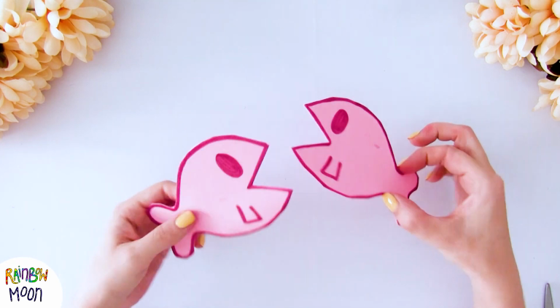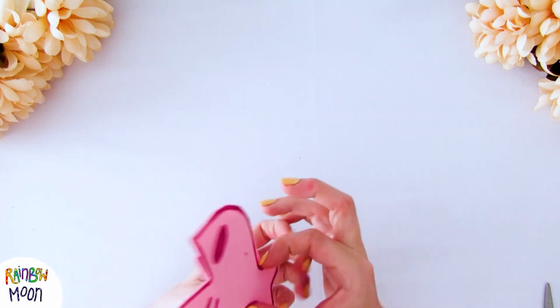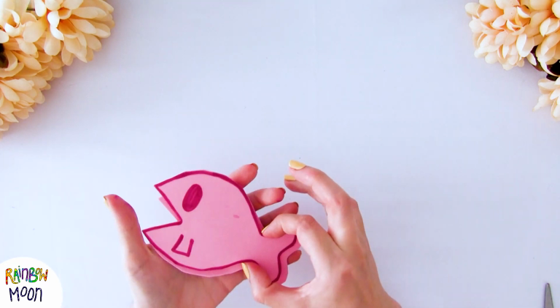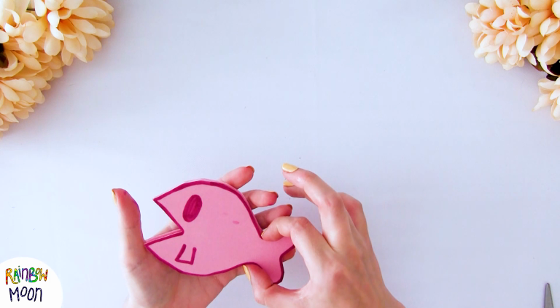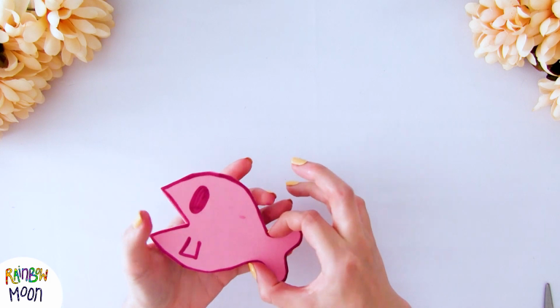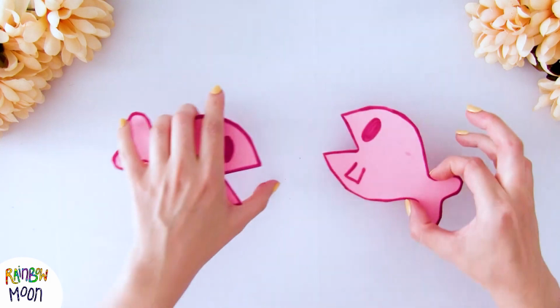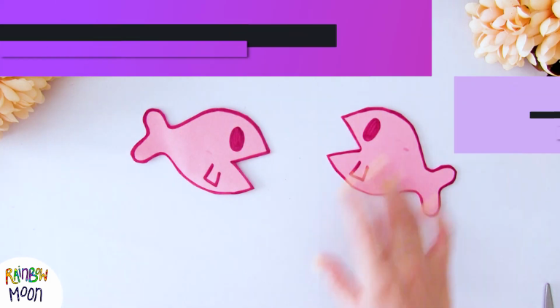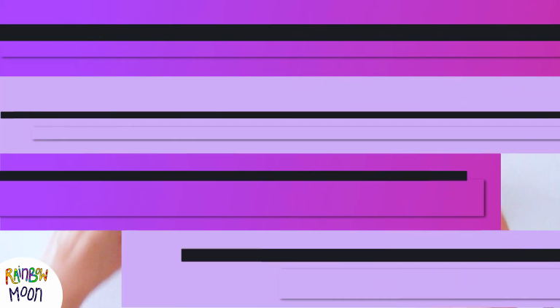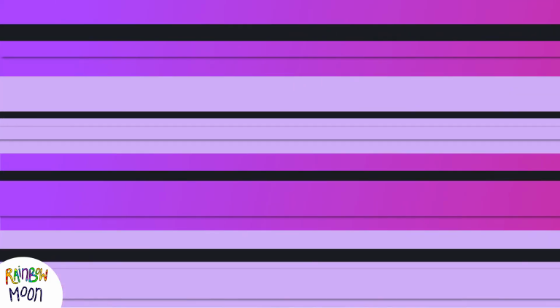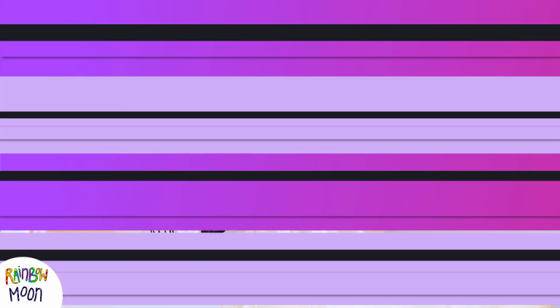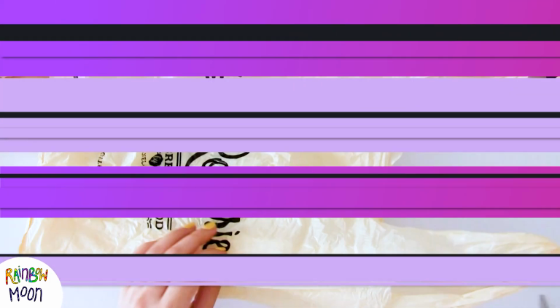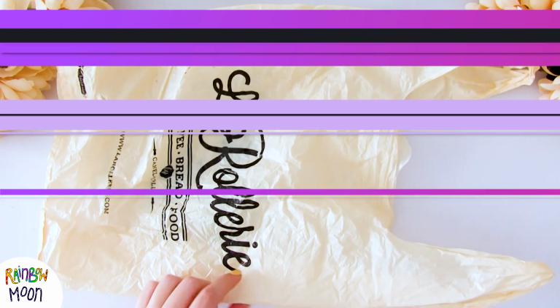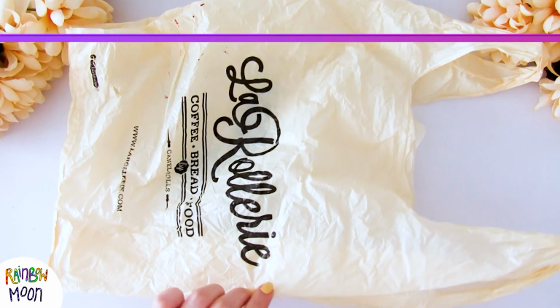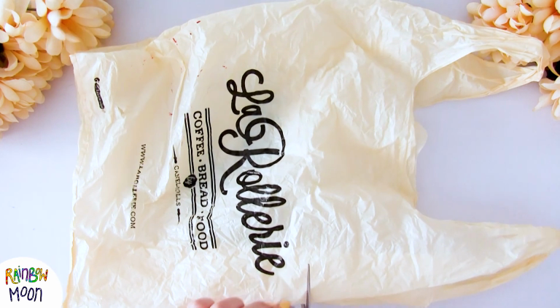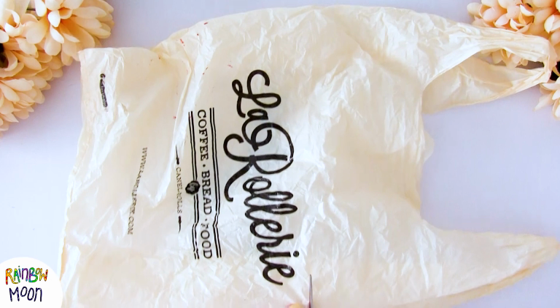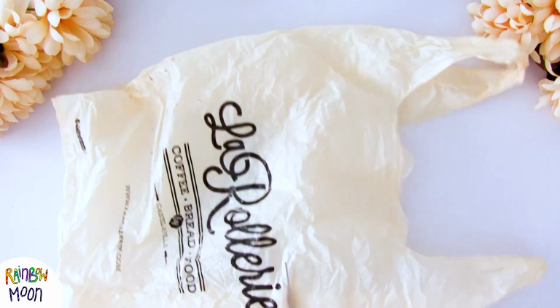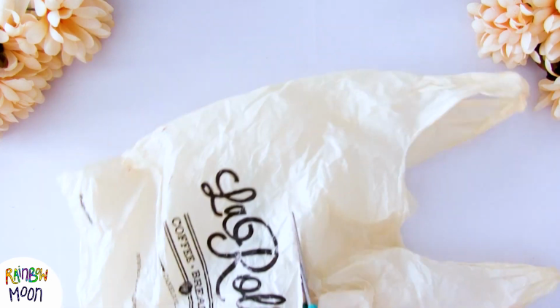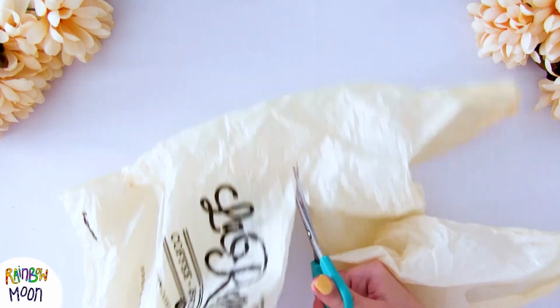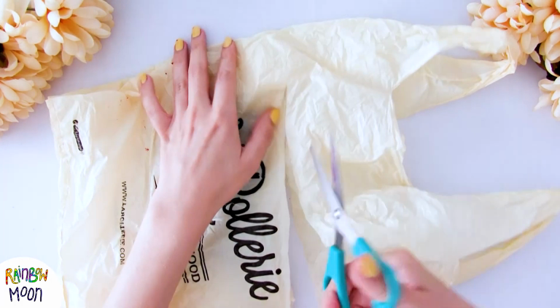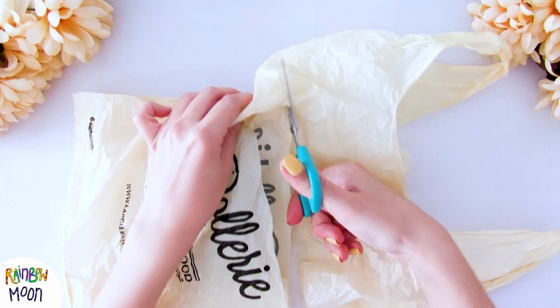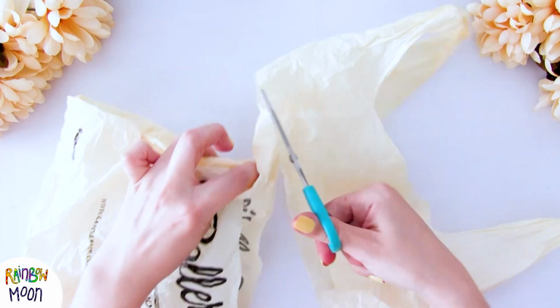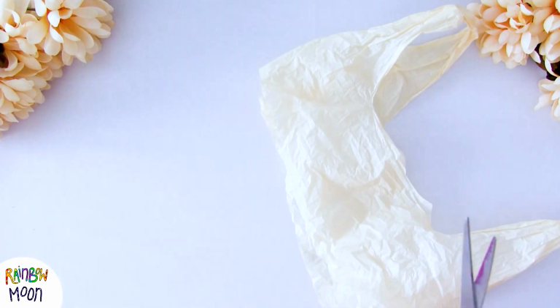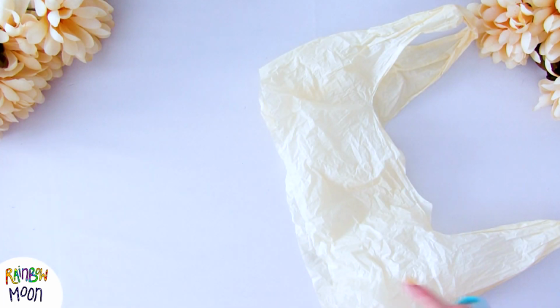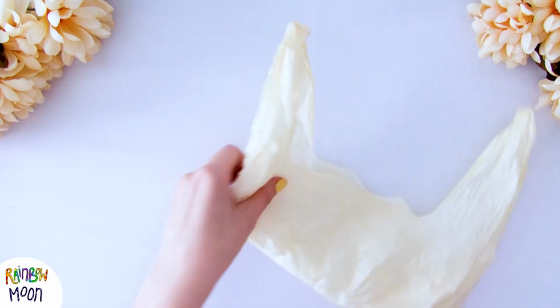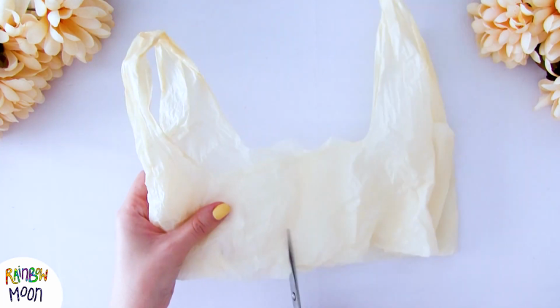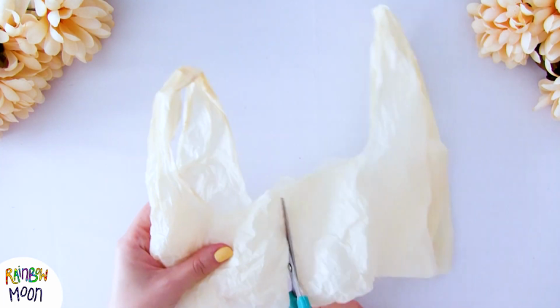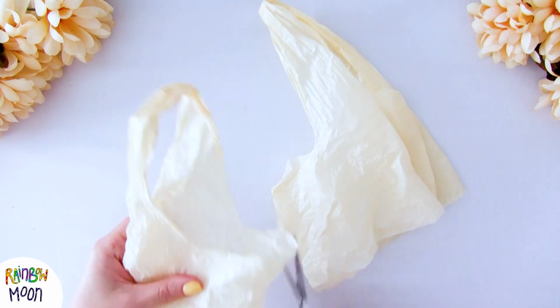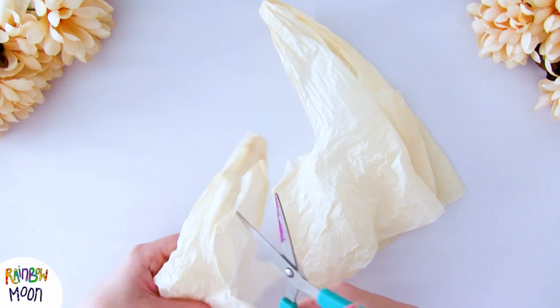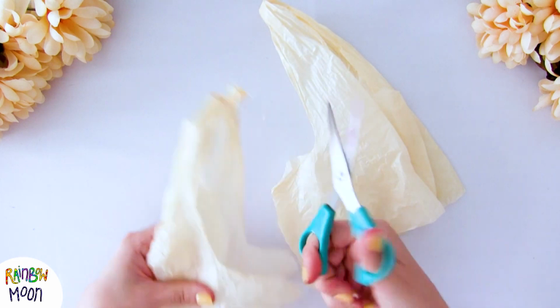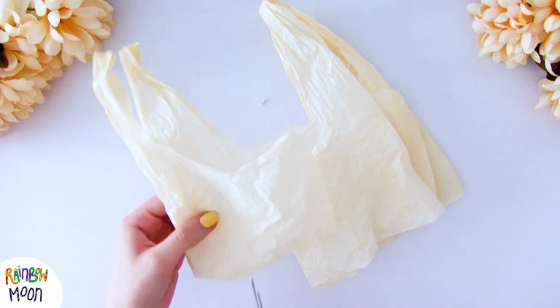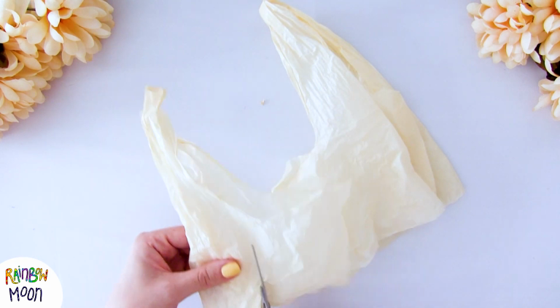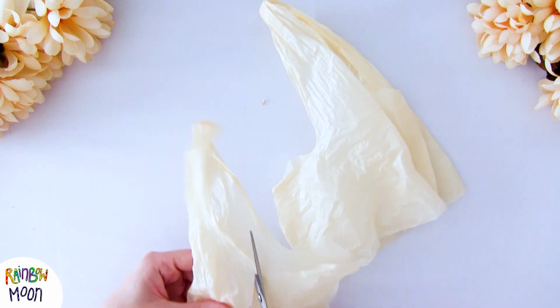Now it's time to make the filling of this squishy. For this we're going to use a plastic bag because it will make a super soothing sound. You can see I'm cutting a few pieces to make sure that they fit inside the squishy.